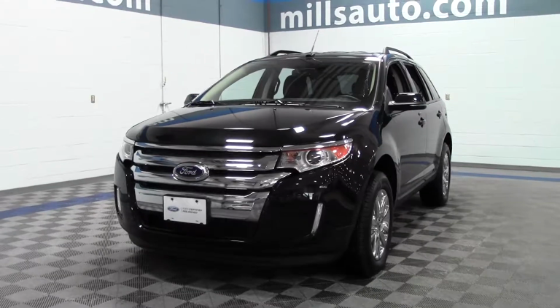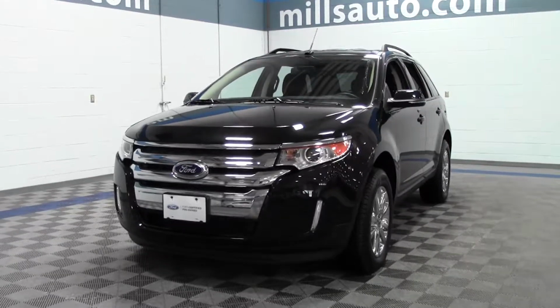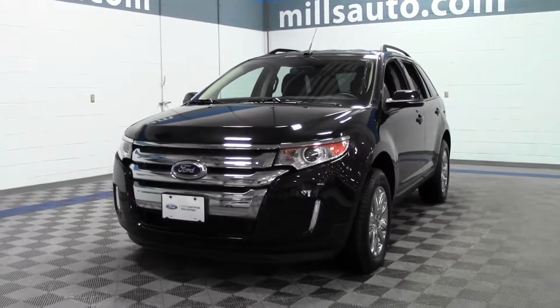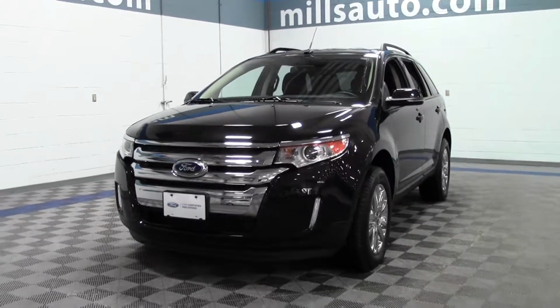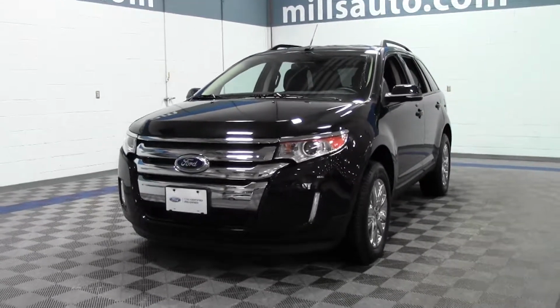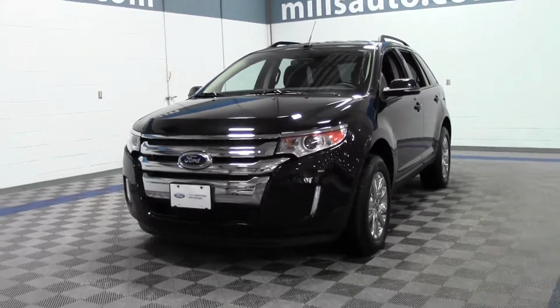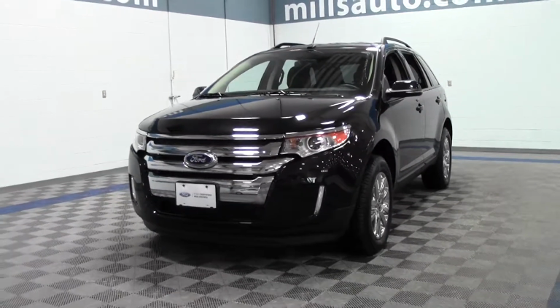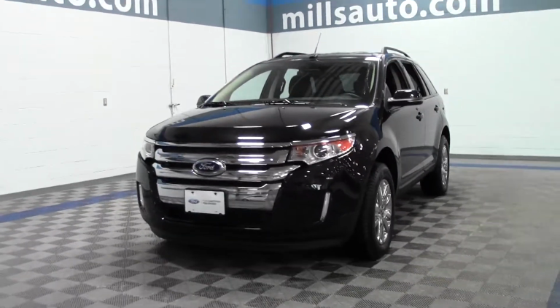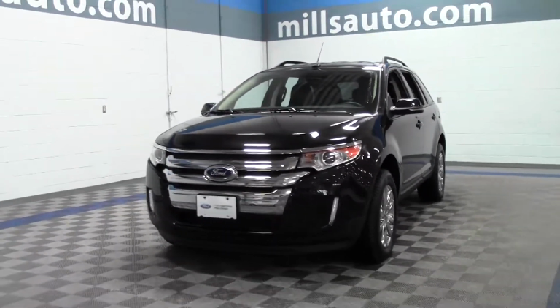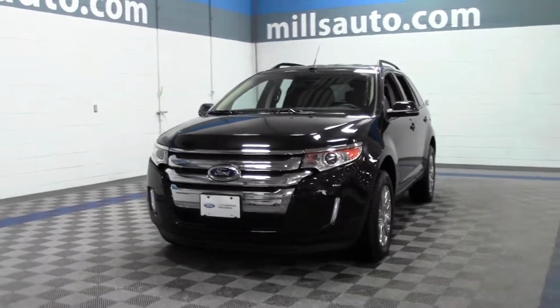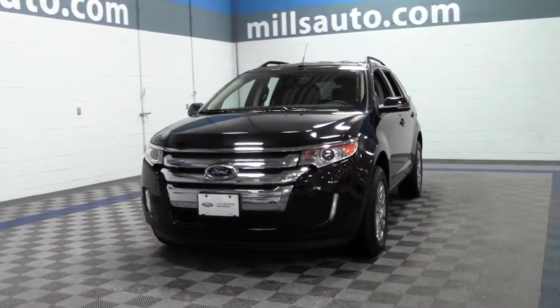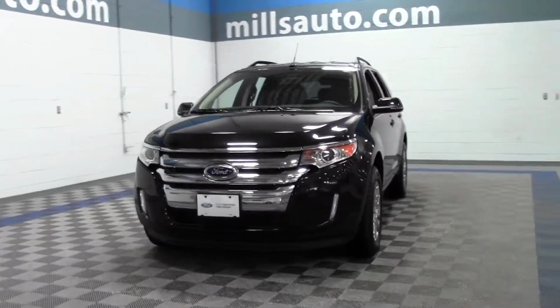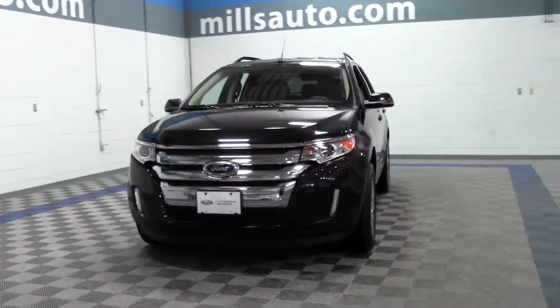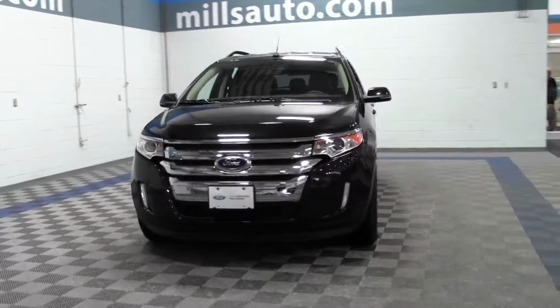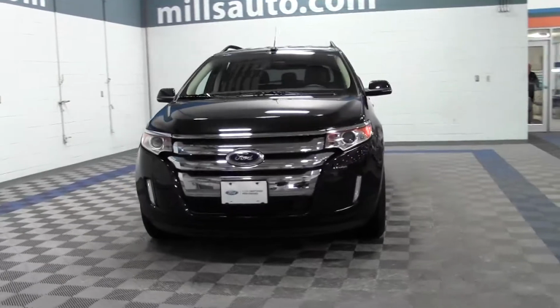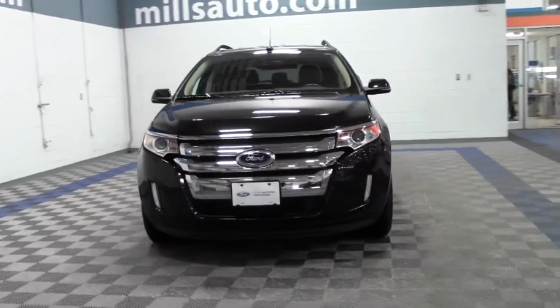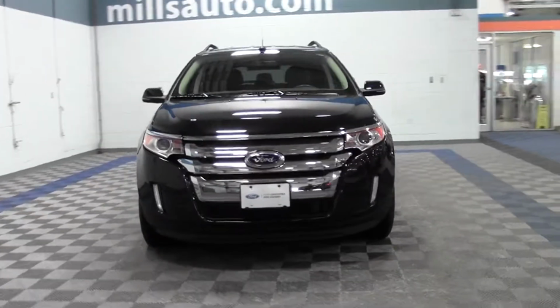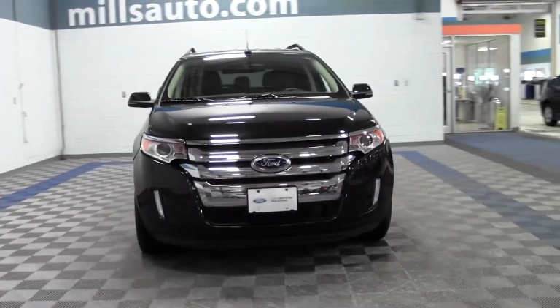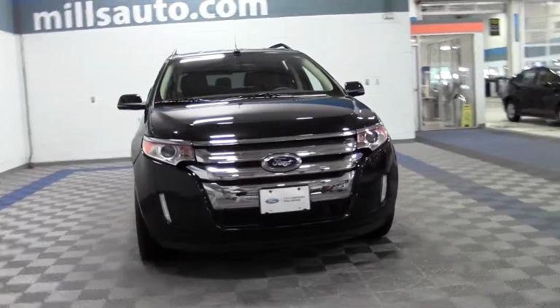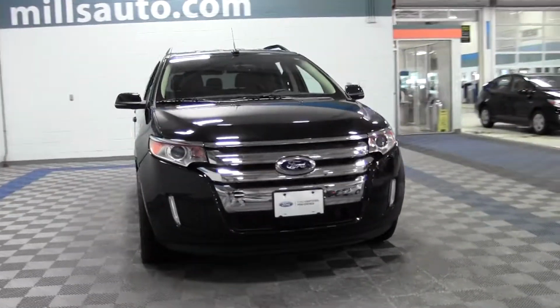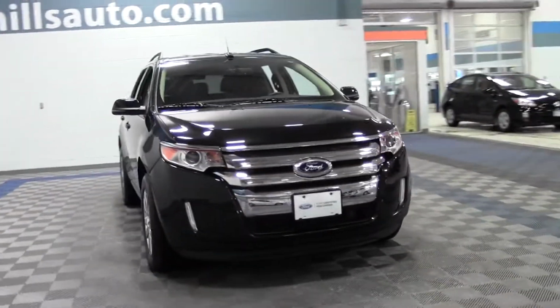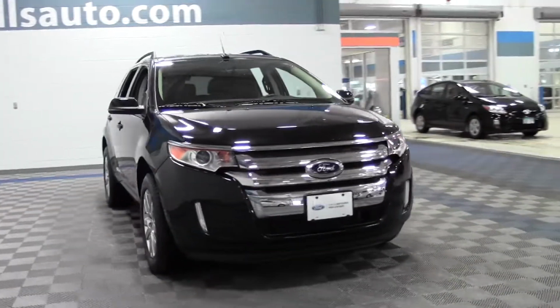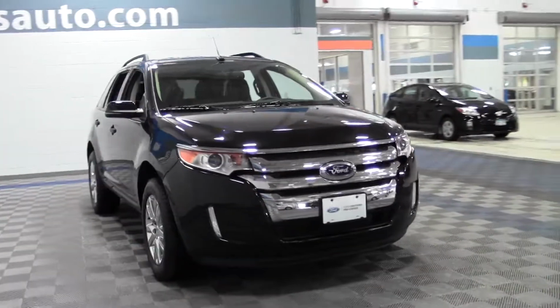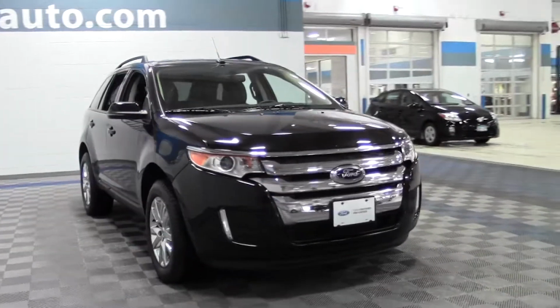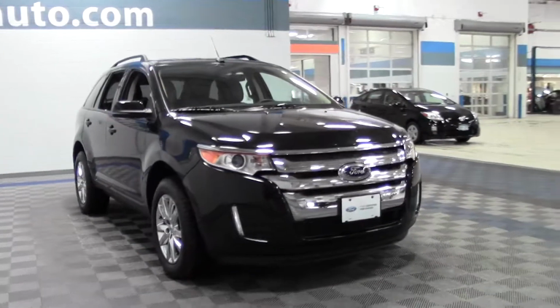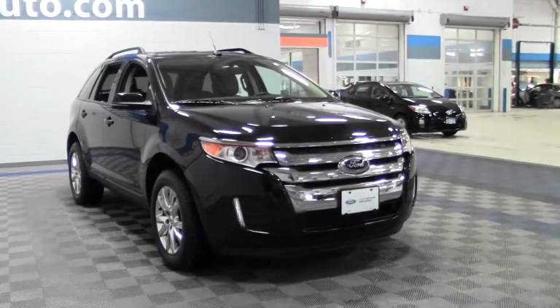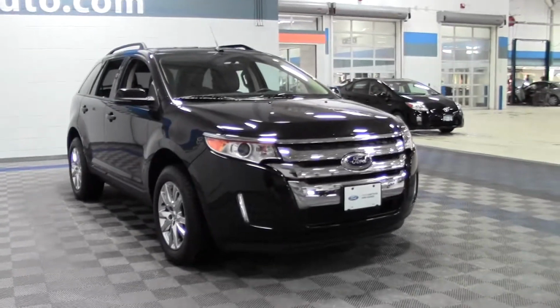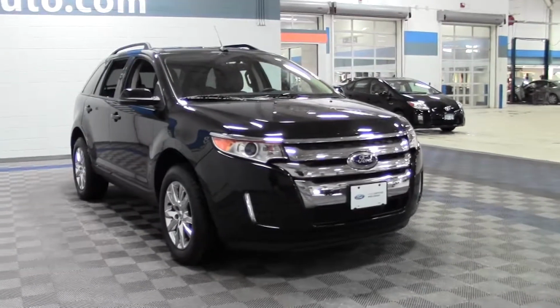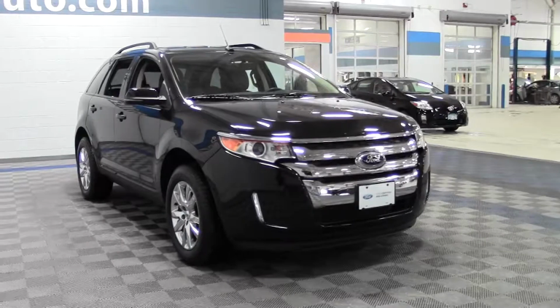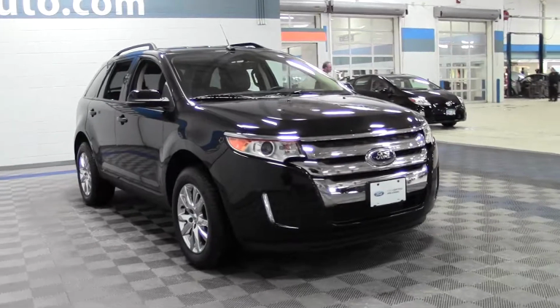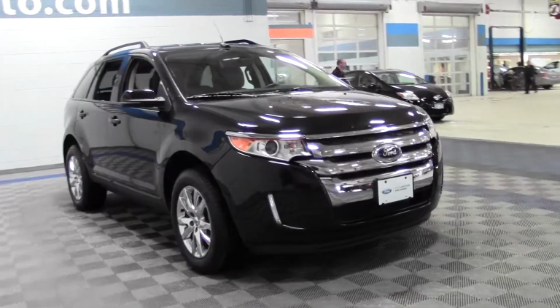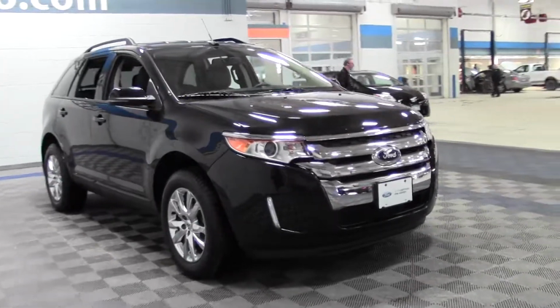Thanks for shopping at Mills Auto. I just want to let you know that Mills Ford has a great selection of certified pre-owned vehicles, like this 2013 Ford Edge SEL — only 16,000 miles, so really low miles.